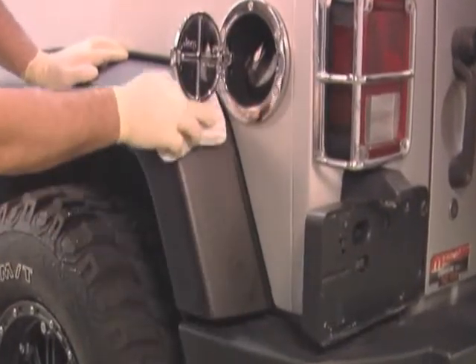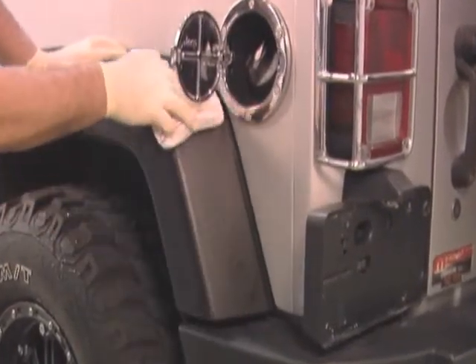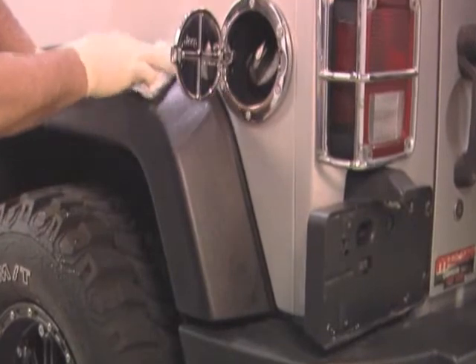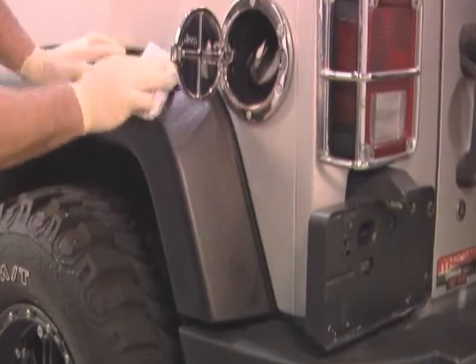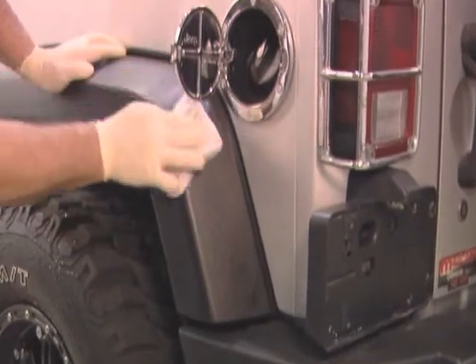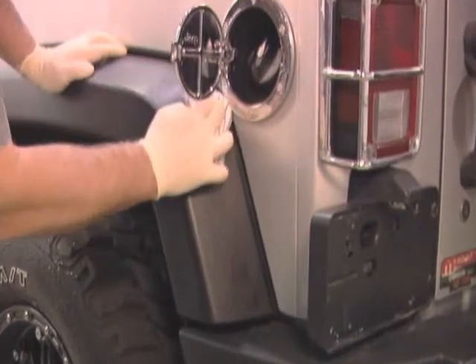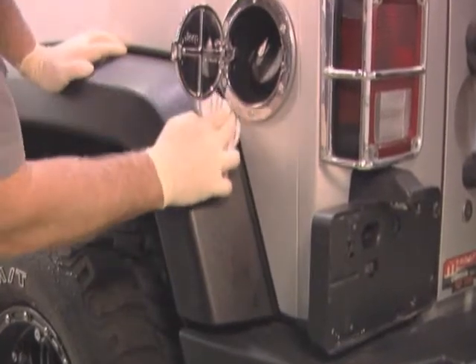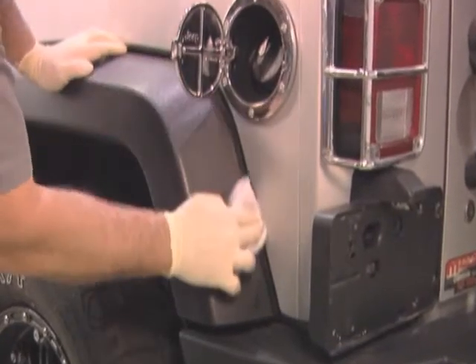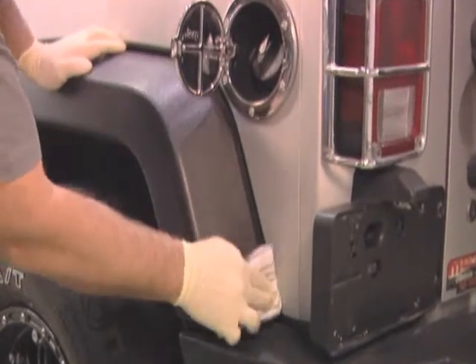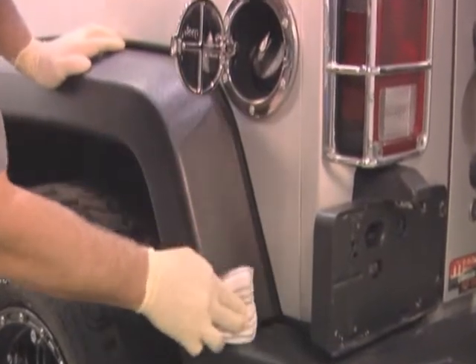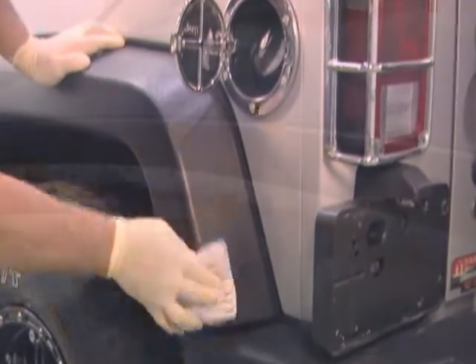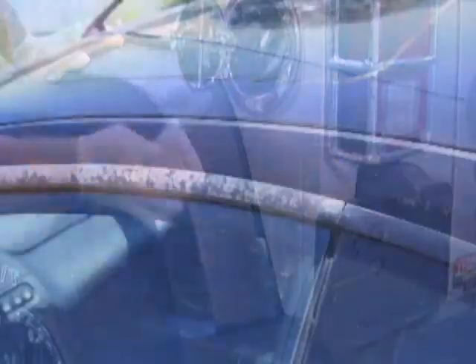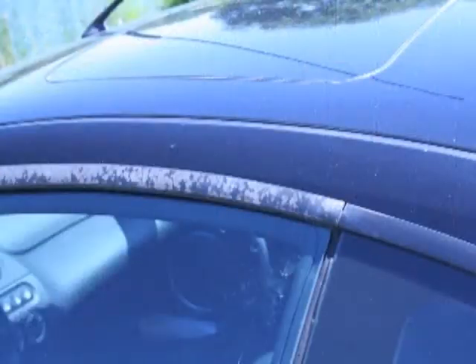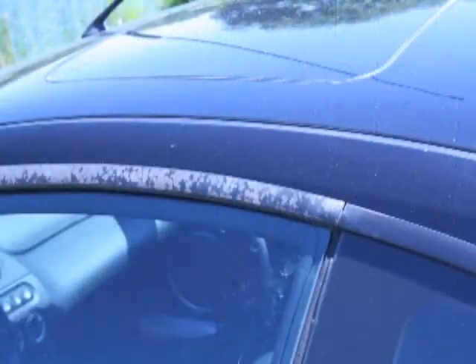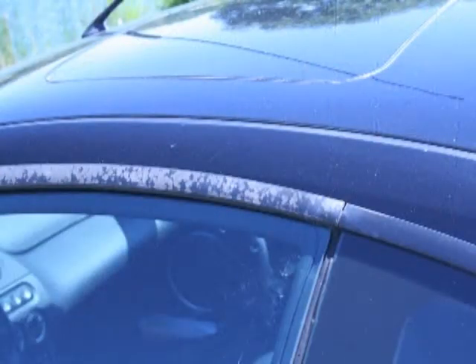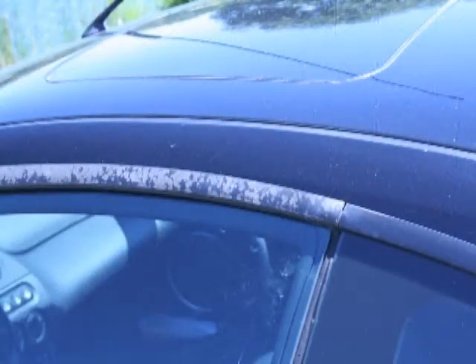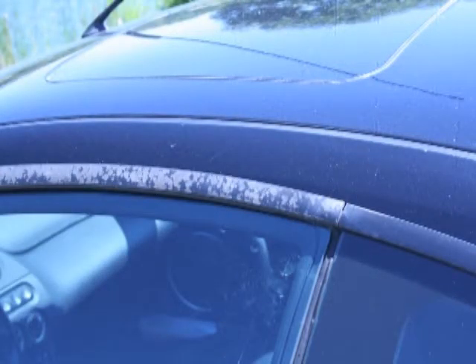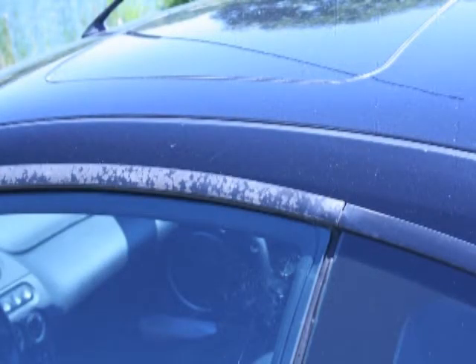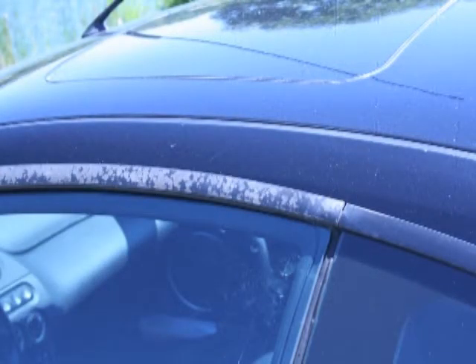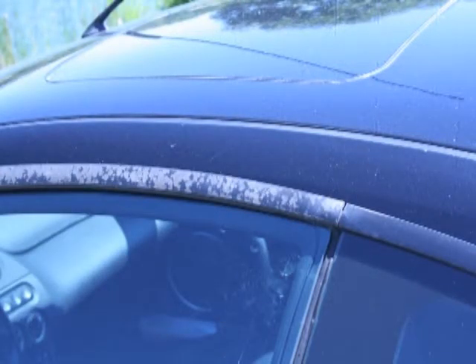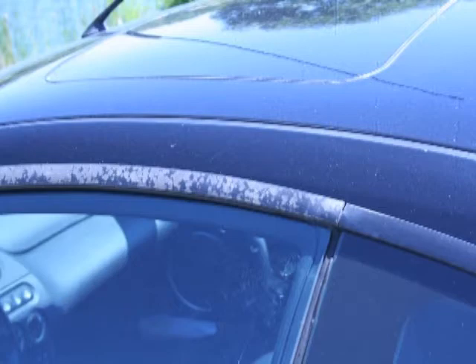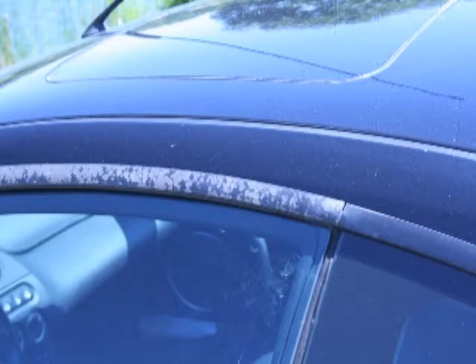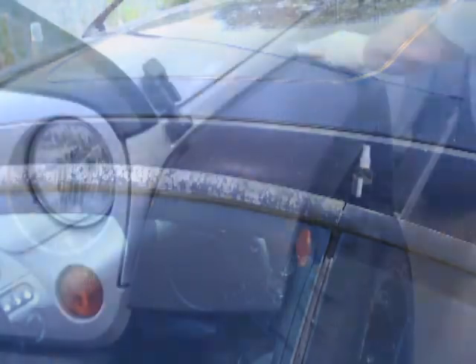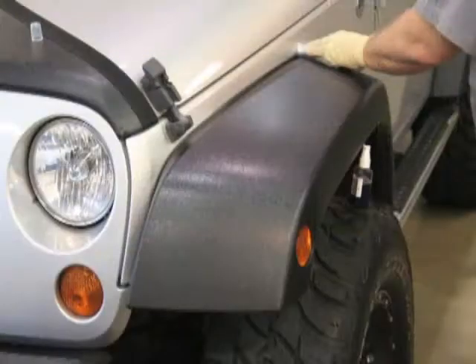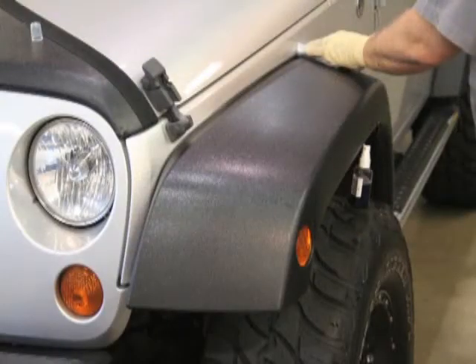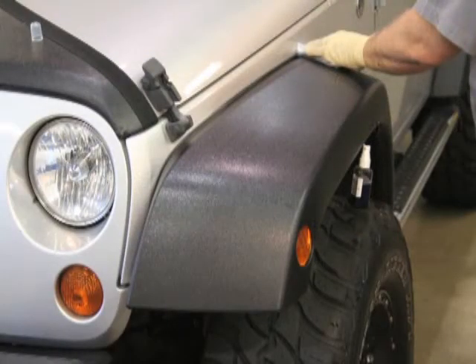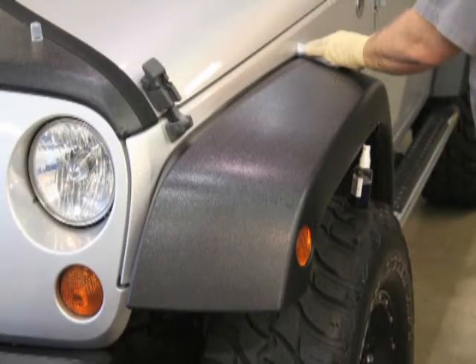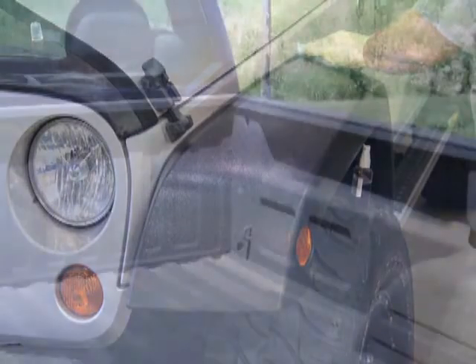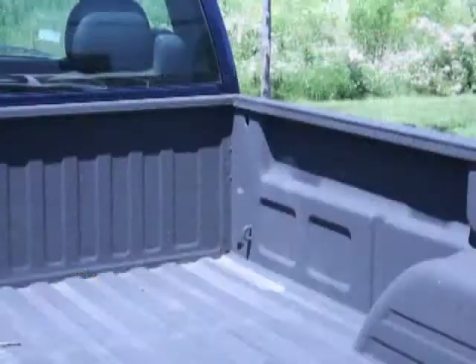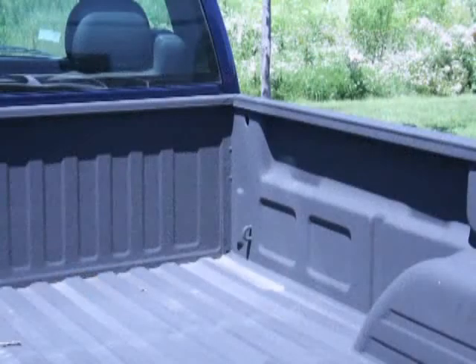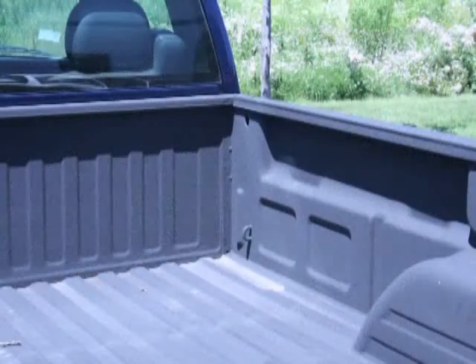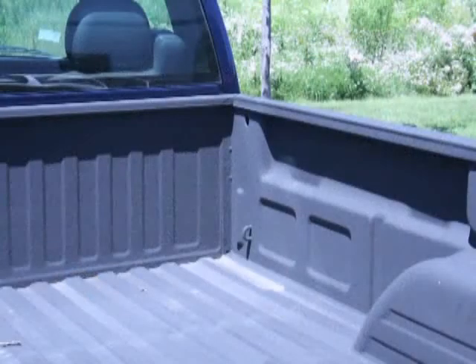Apply it on vinyl clamping found on most SUVs, black trim and rubber moldings around windows and bumpers, extended fenders, and much more.